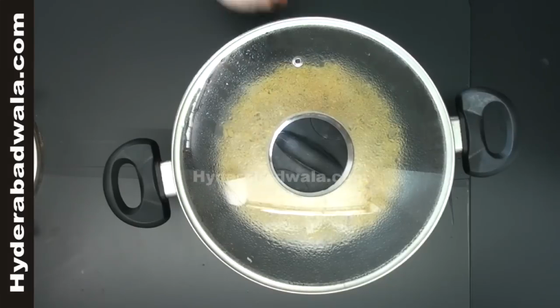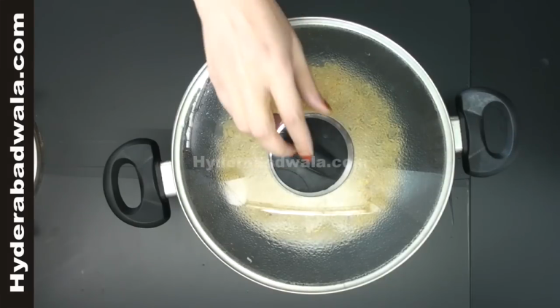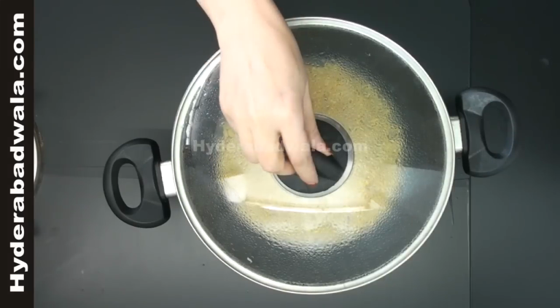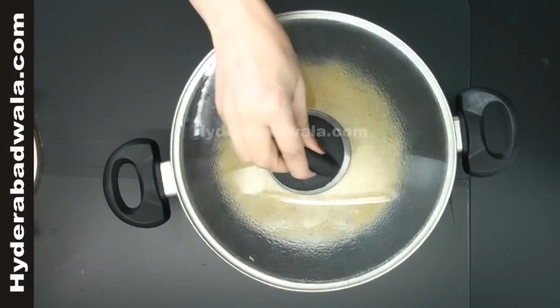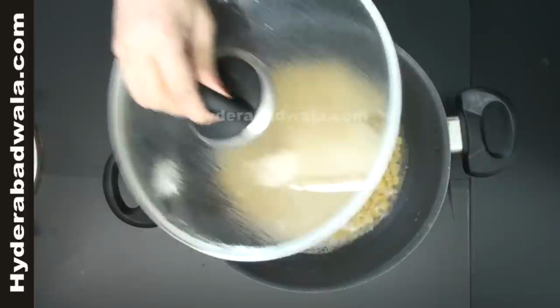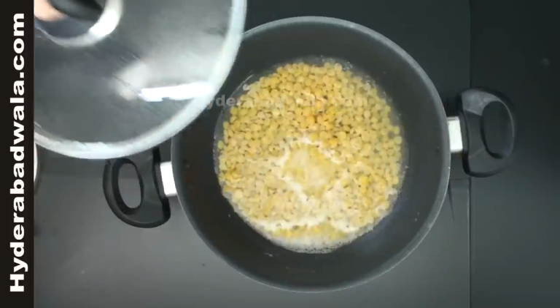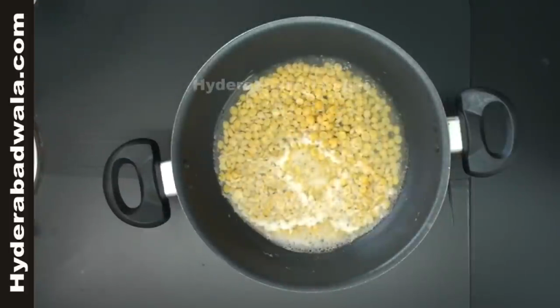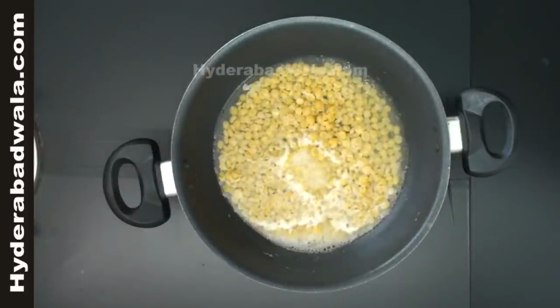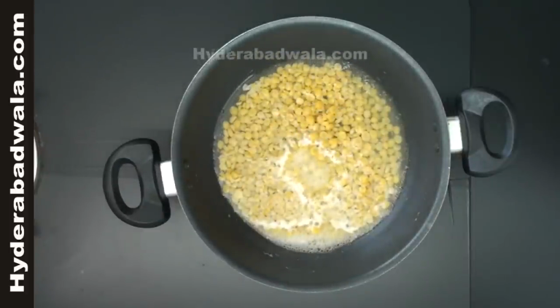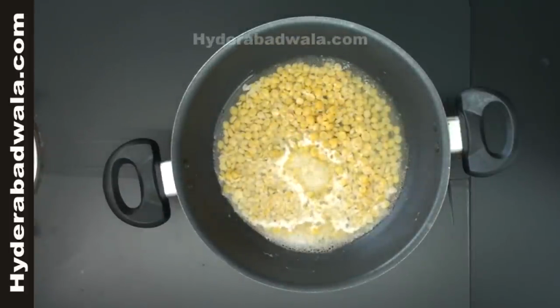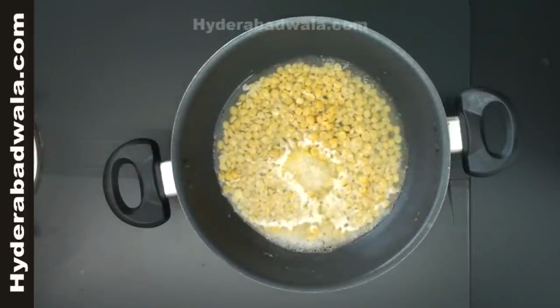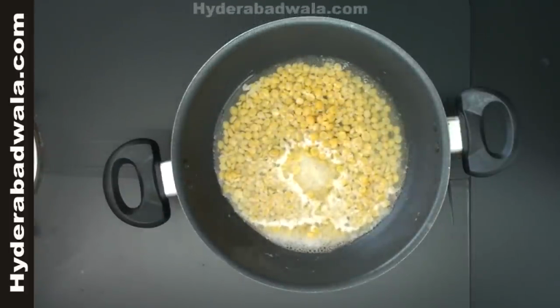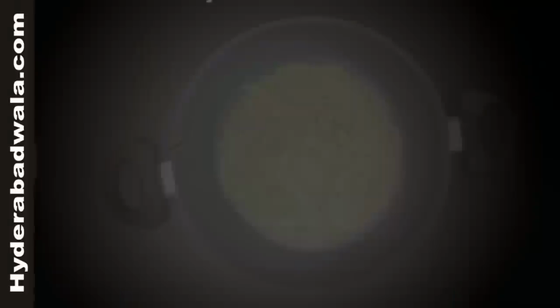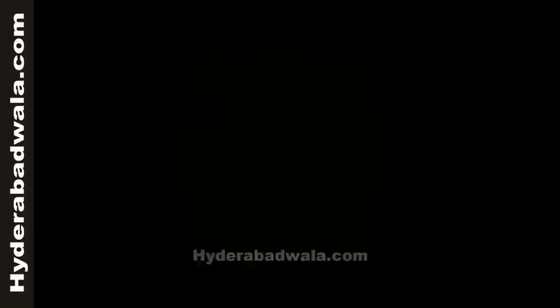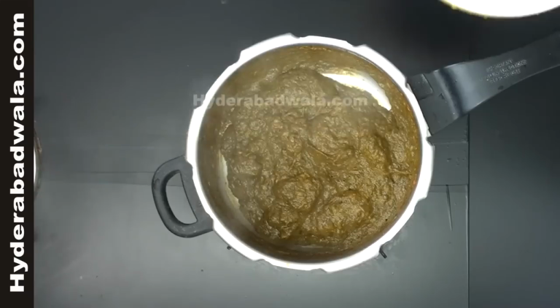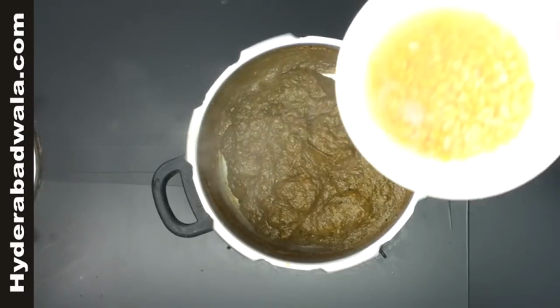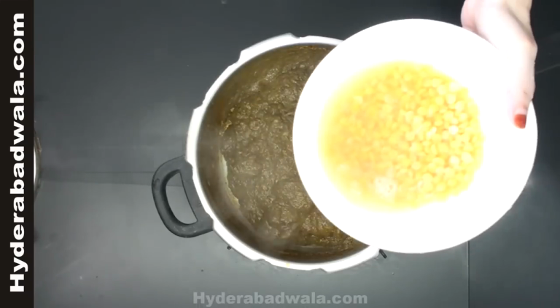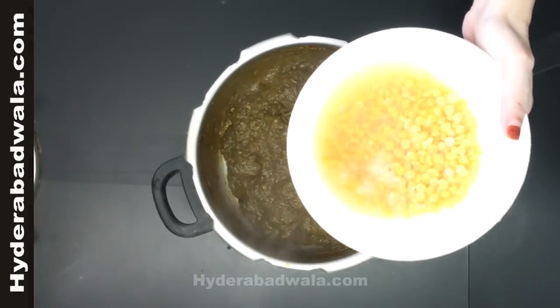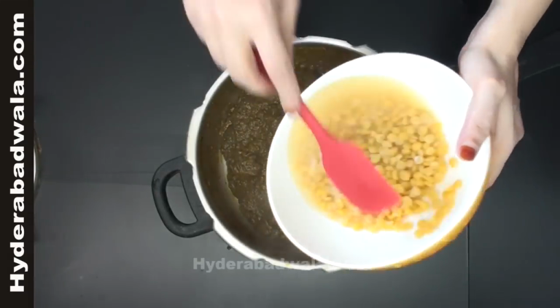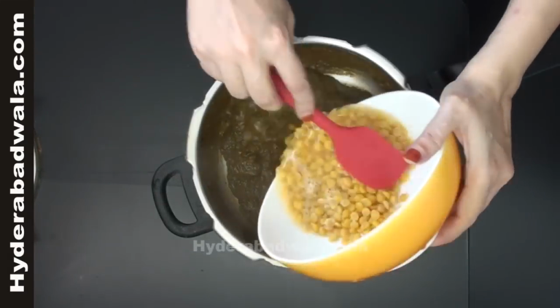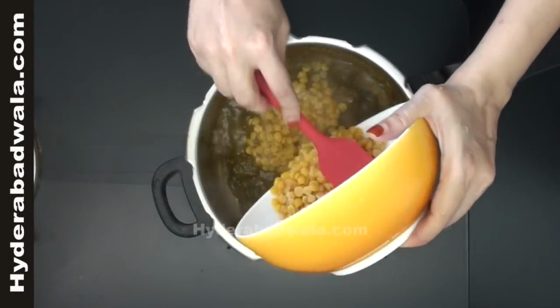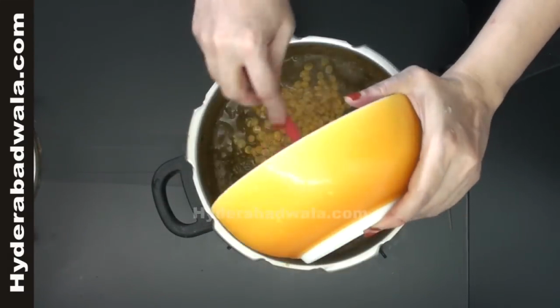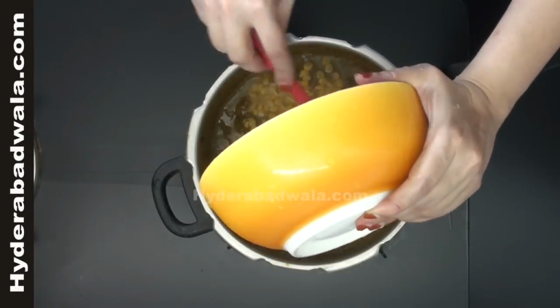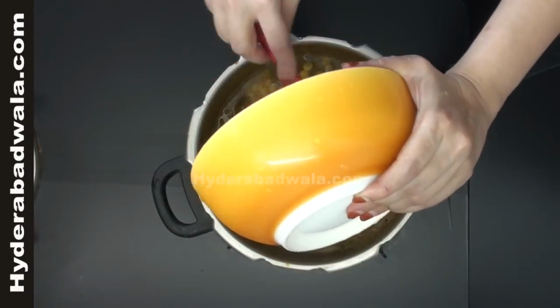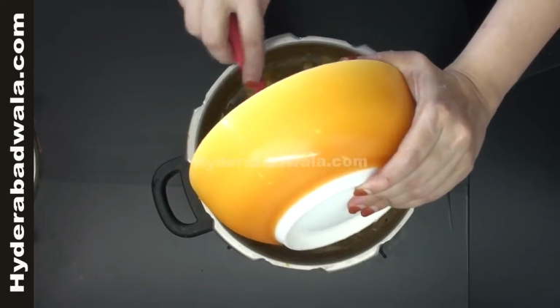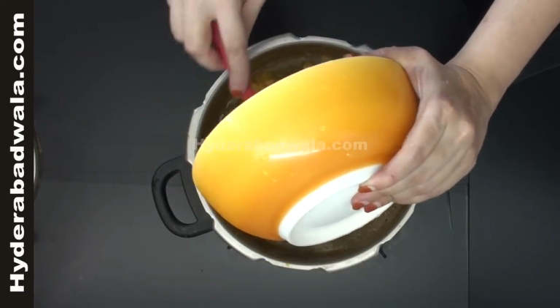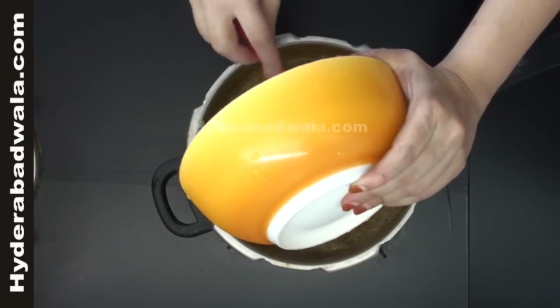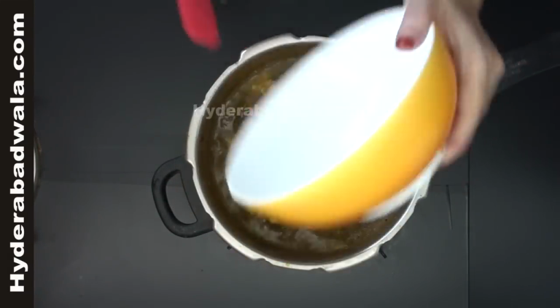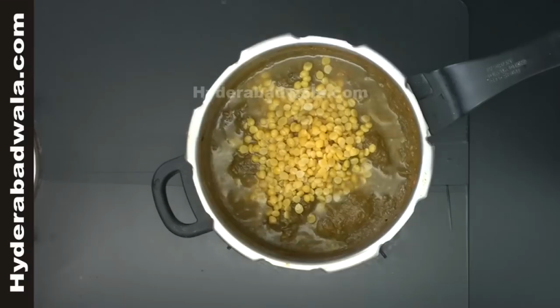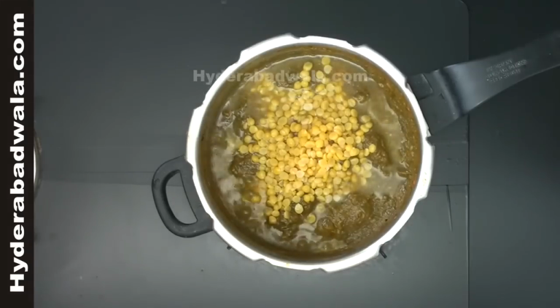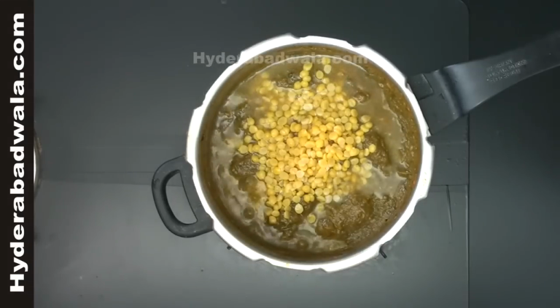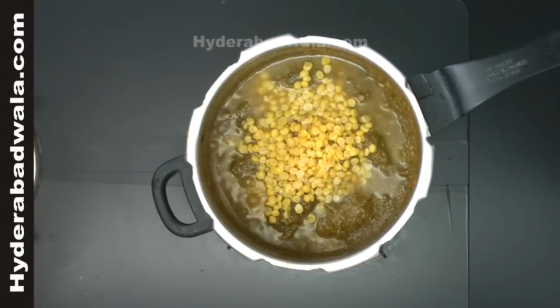Now we will check the split Bengal gram or Chana Dal. Looks tender. Add this tenderized split Bengal gram along with the remaining water to the sorrel curry or chukki bhaji curry.